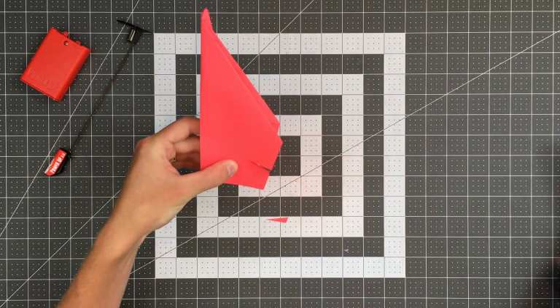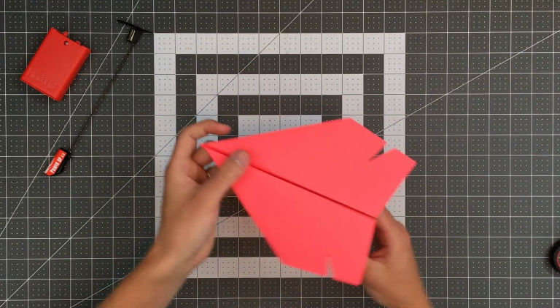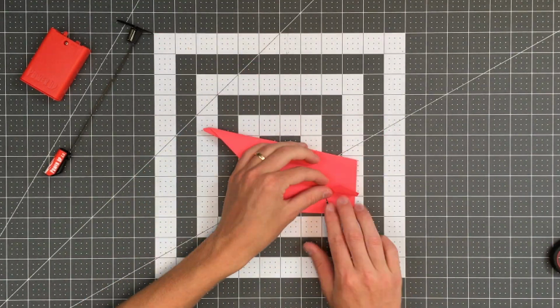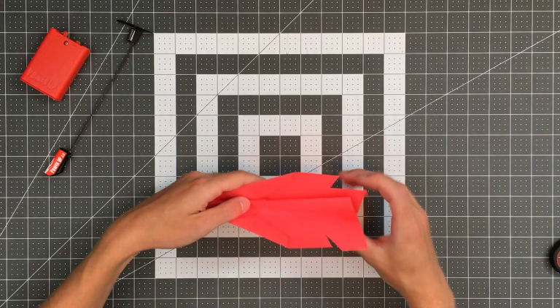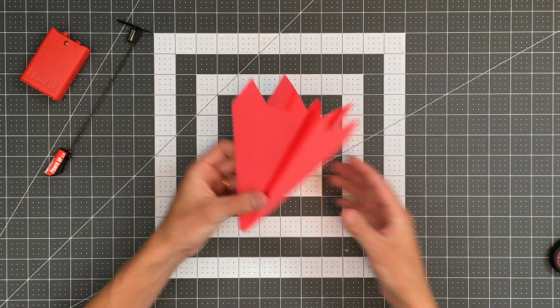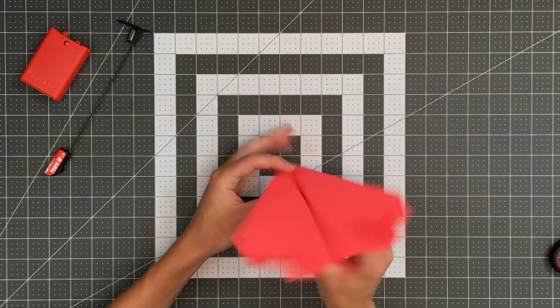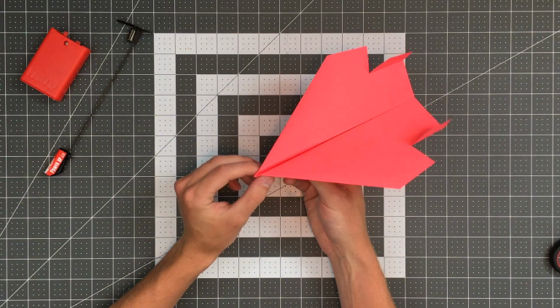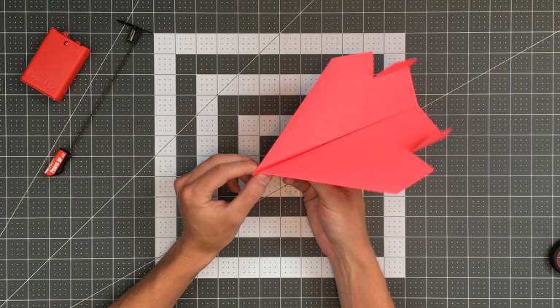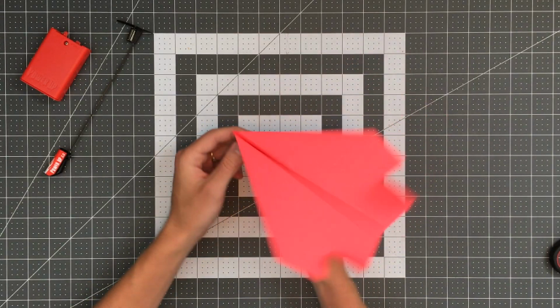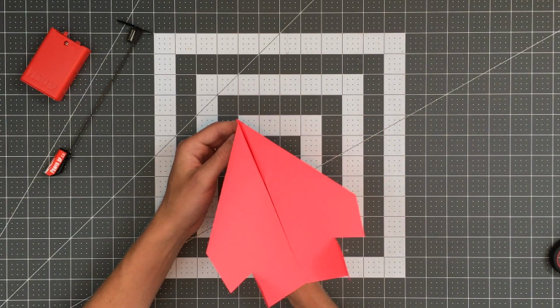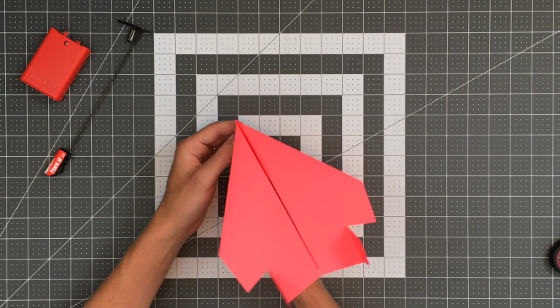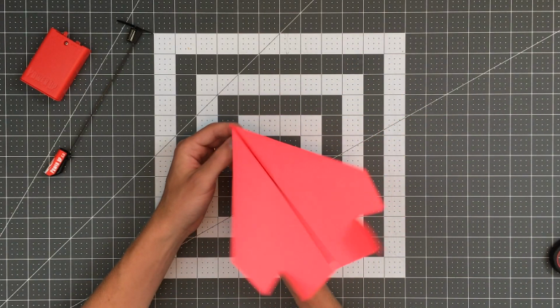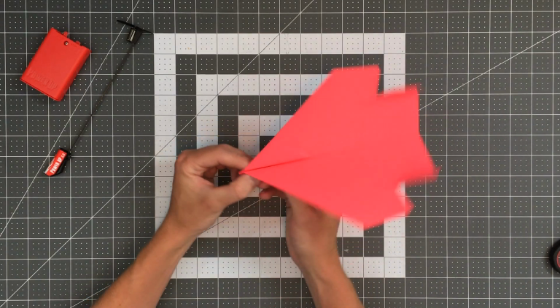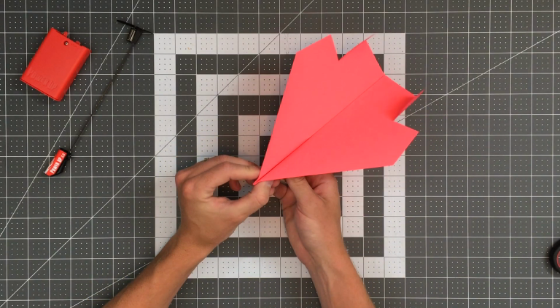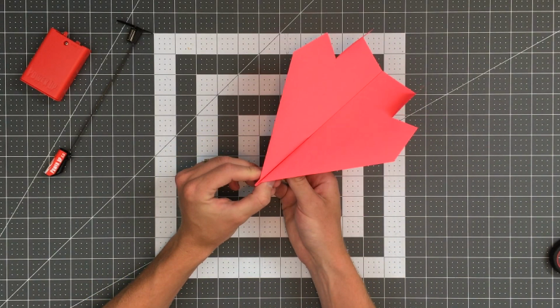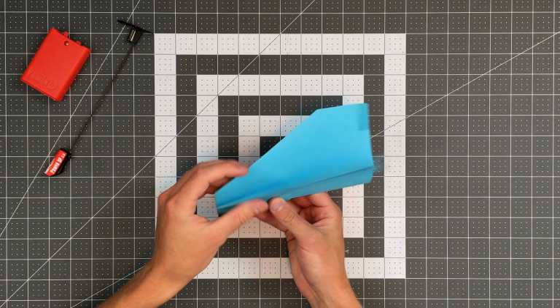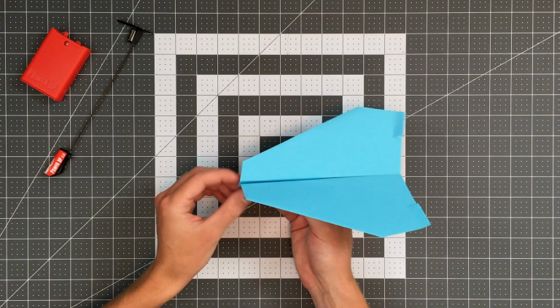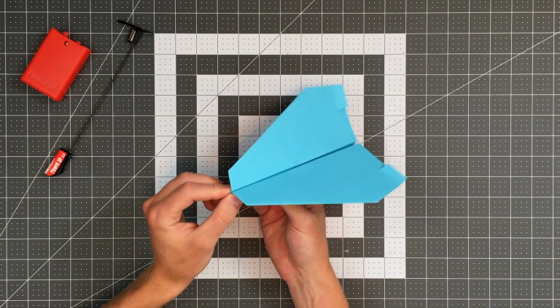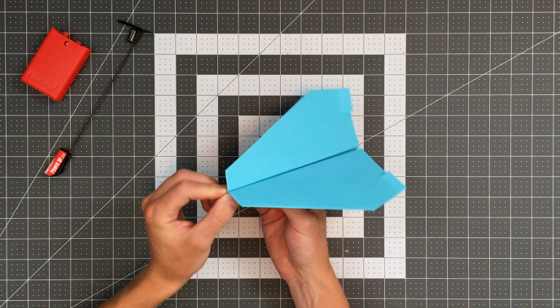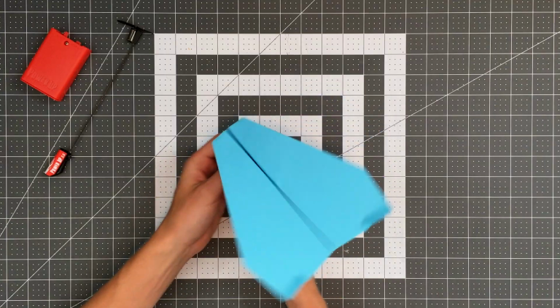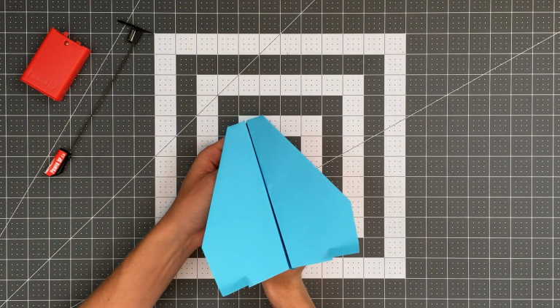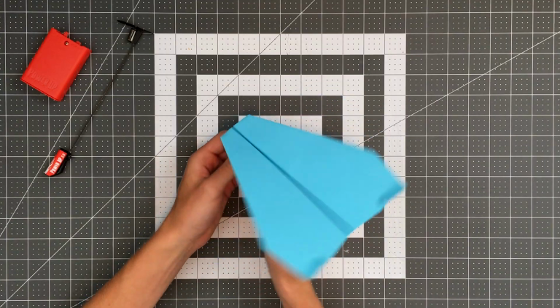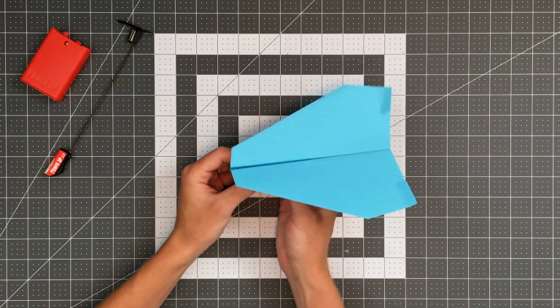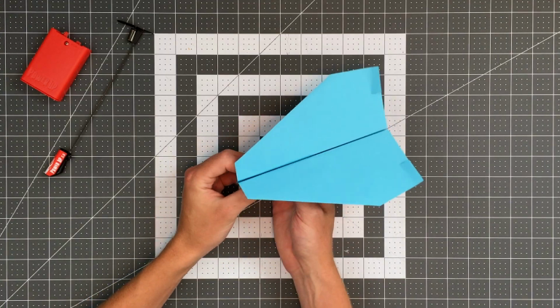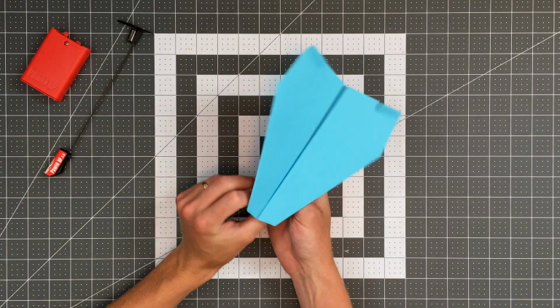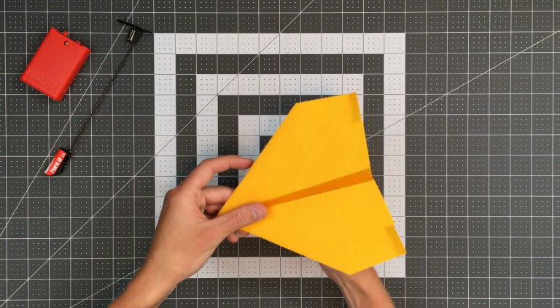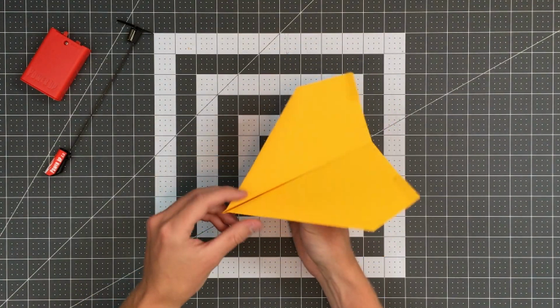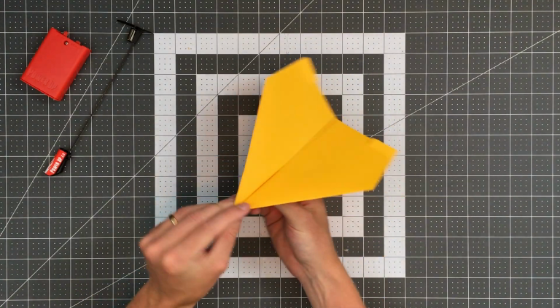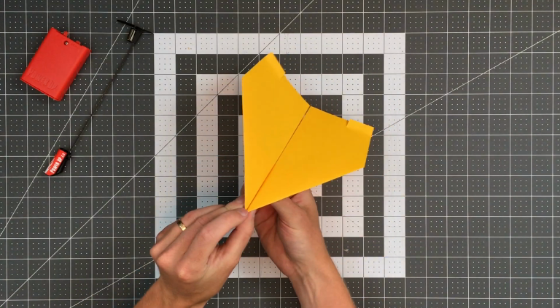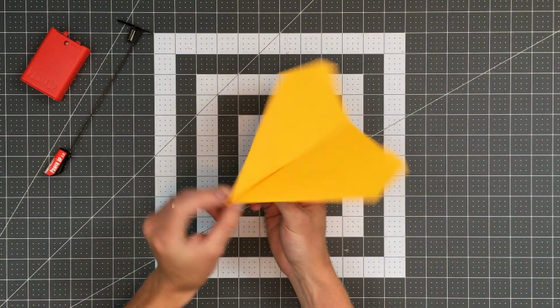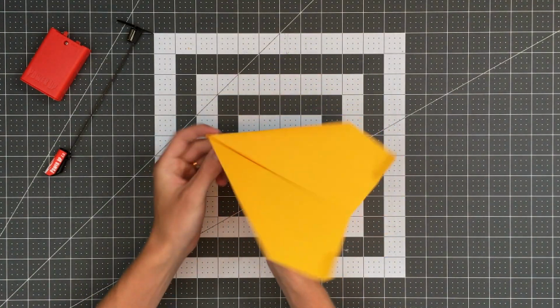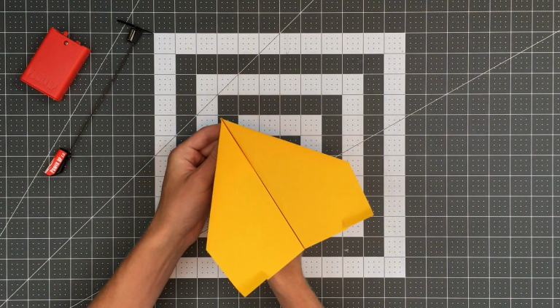And don't worry if you don't know how to fold the paper airplane, because we have plenty of tutorials either on this channel or in our book. I'll even leave a card in the top right corner if you'd like to watch one now.